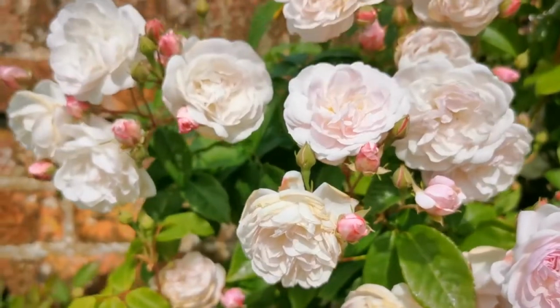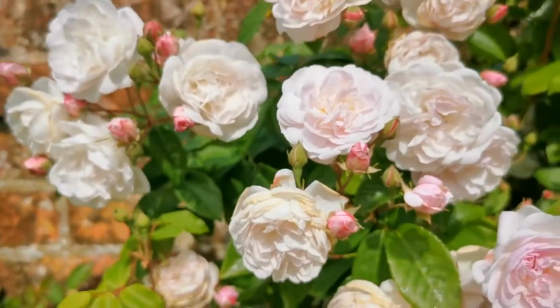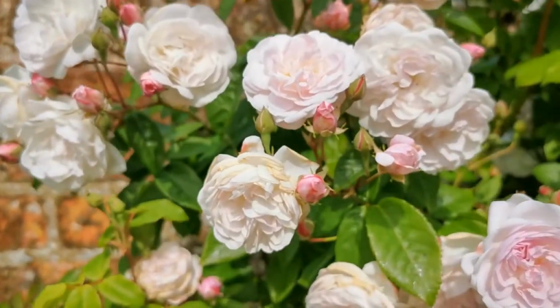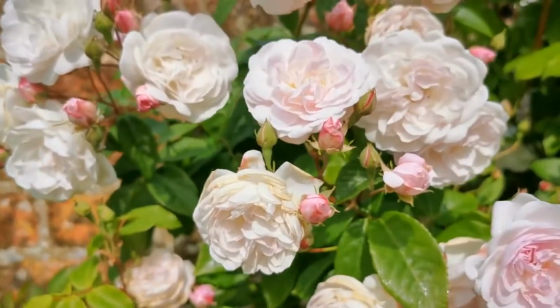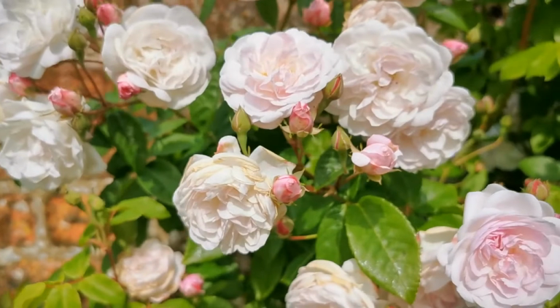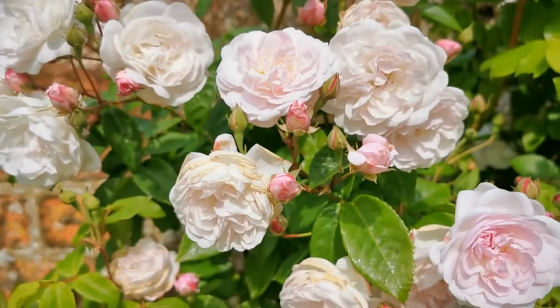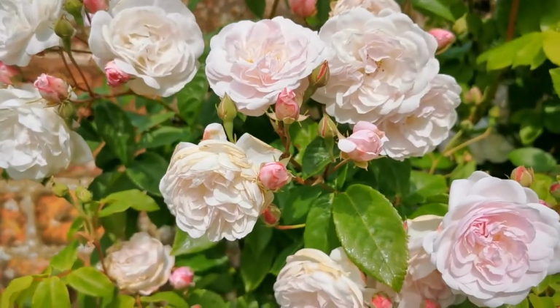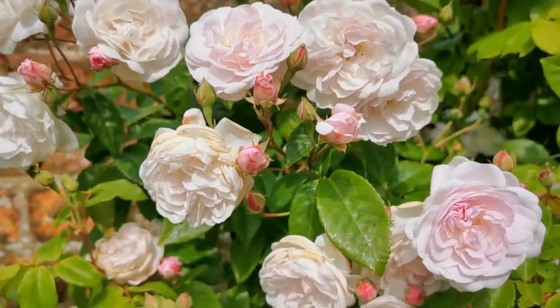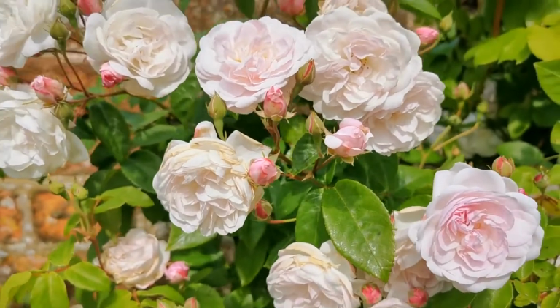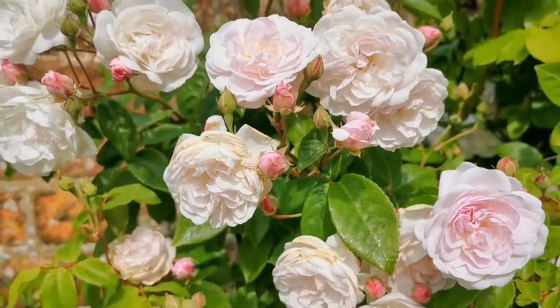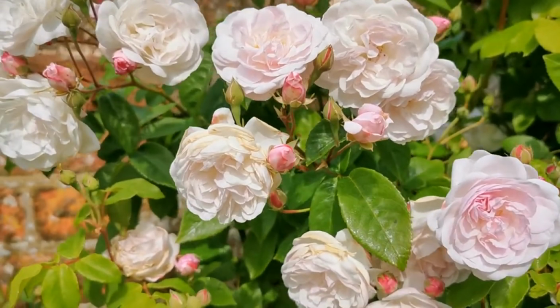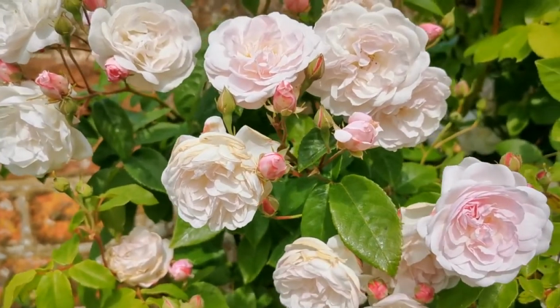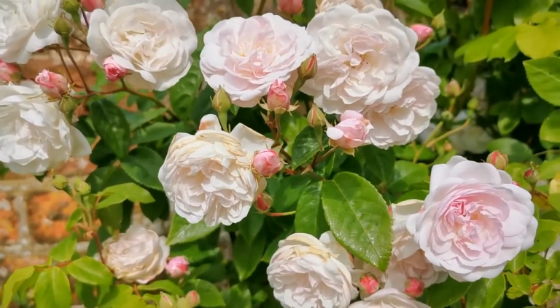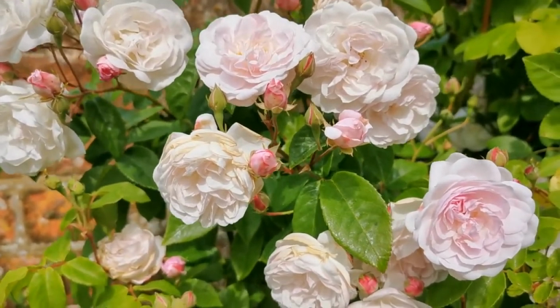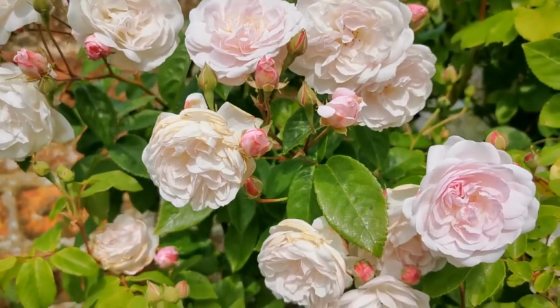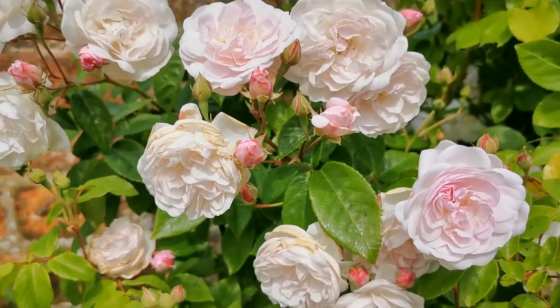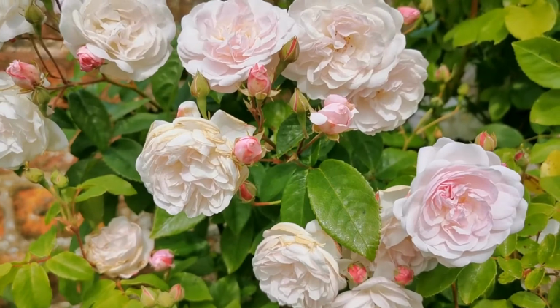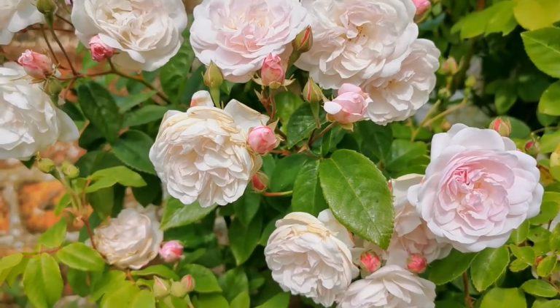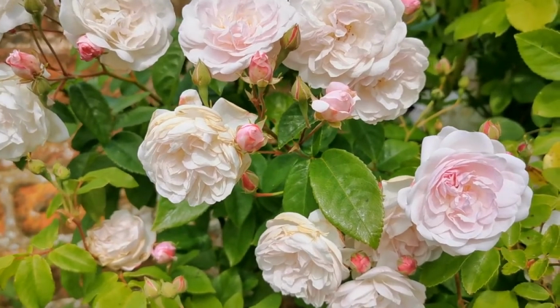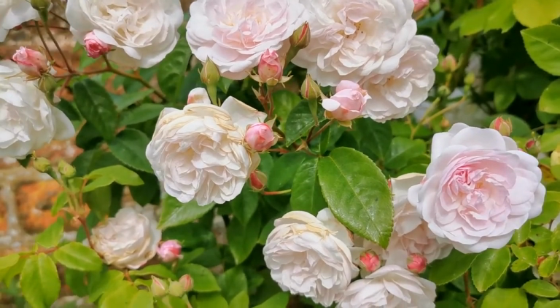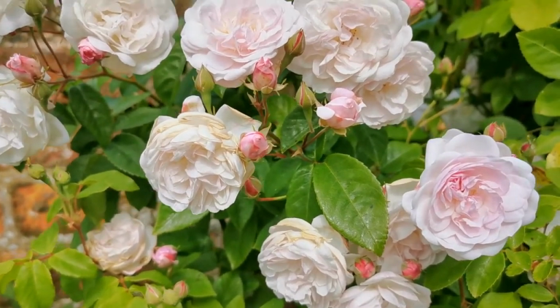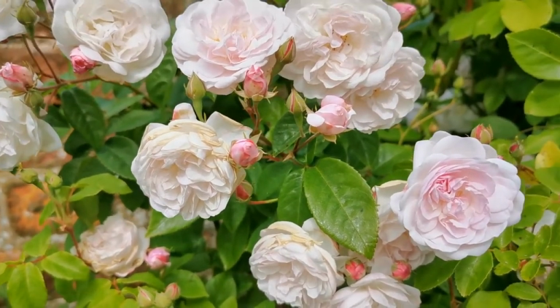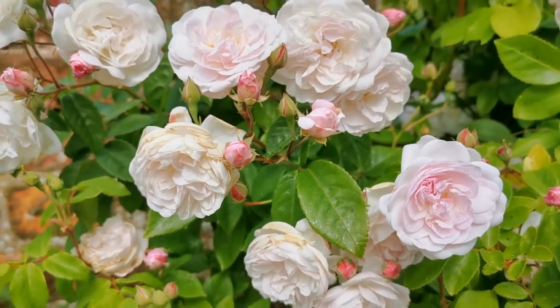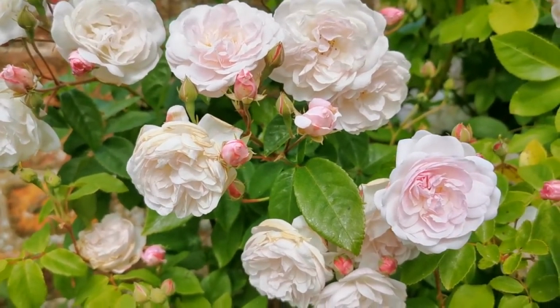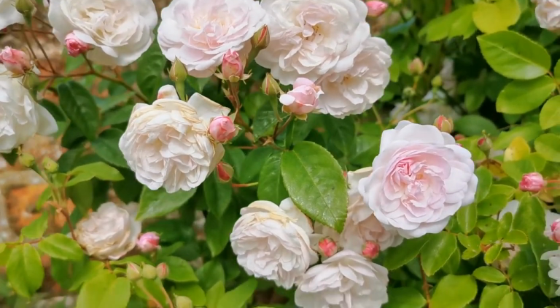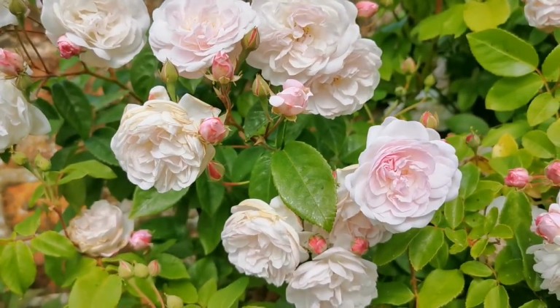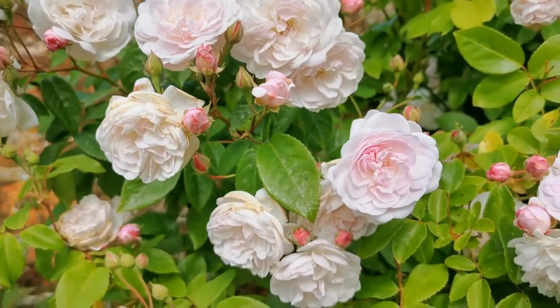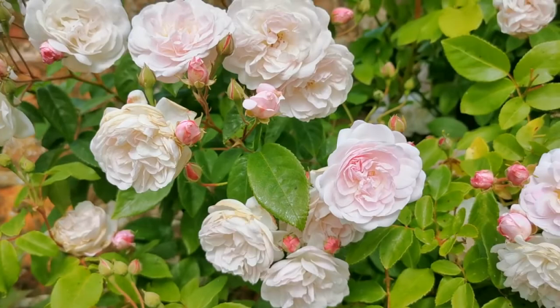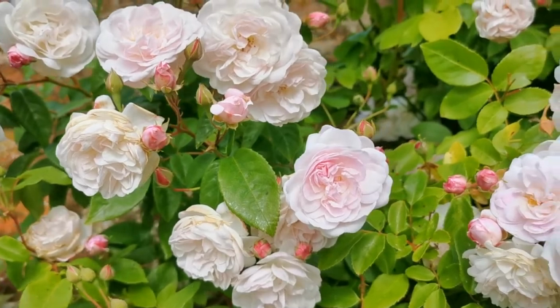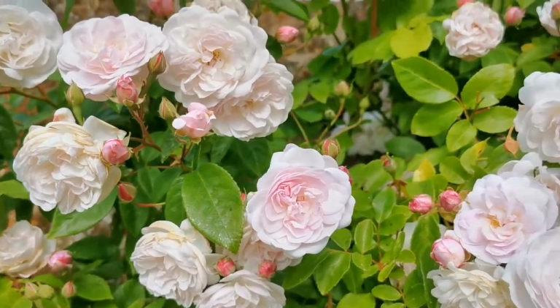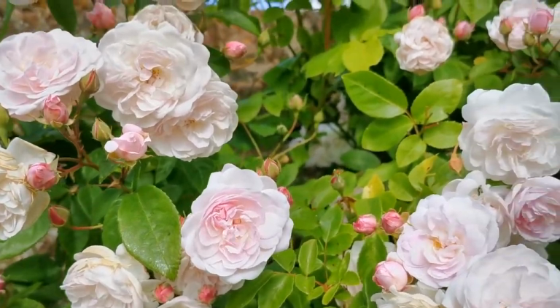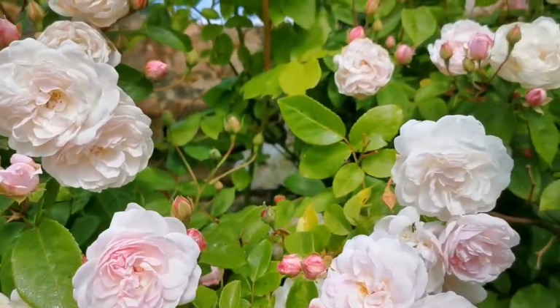Blush Rambler has a delicious sweet scent. It's not really characteristic of anything rosy — although it's floral, you could be smelling anything. It's just a sweet floral smell coming off these blooms. Absolutely gorgeous.